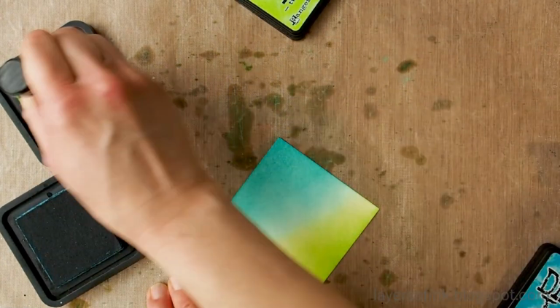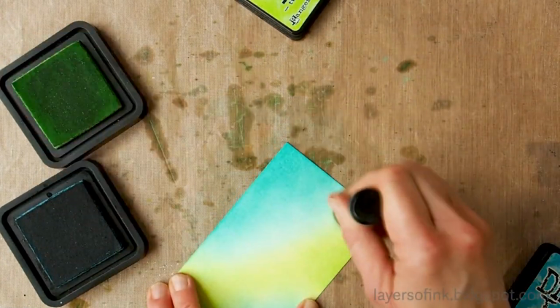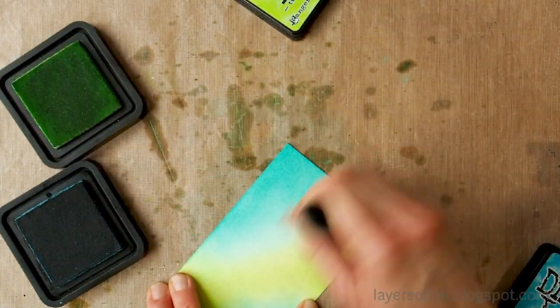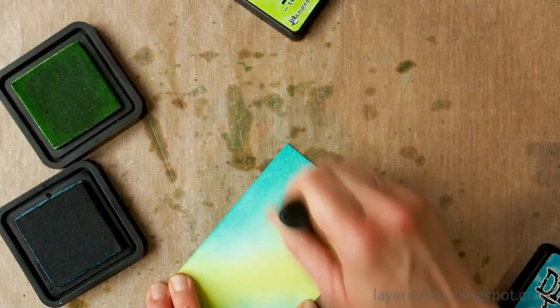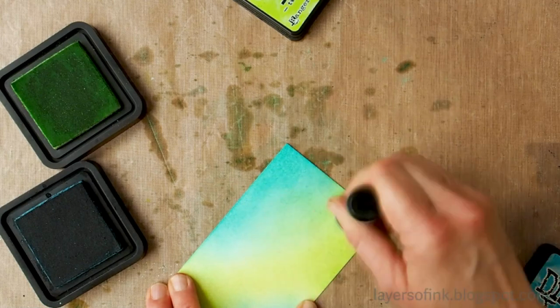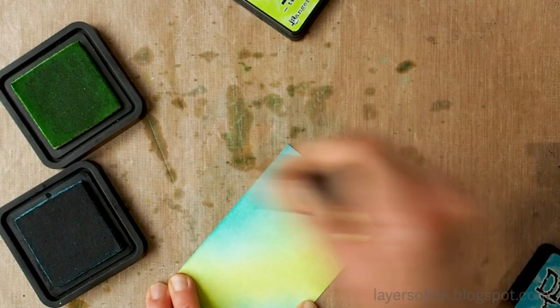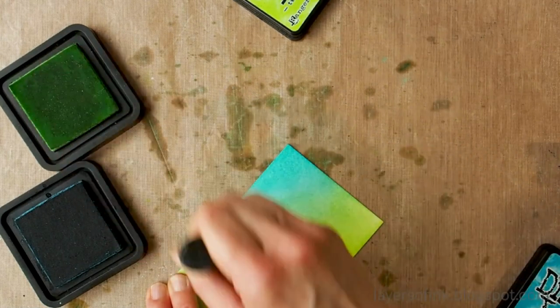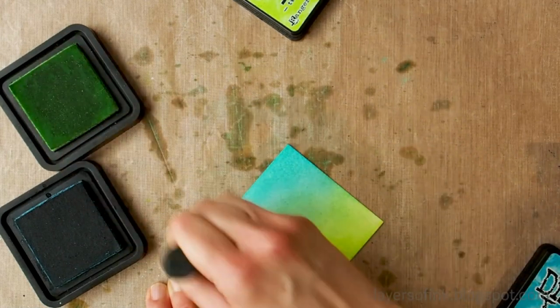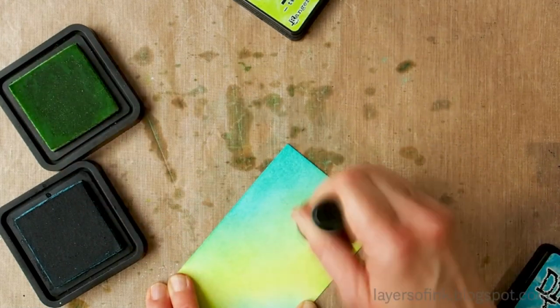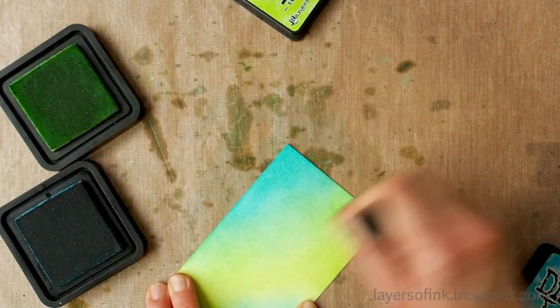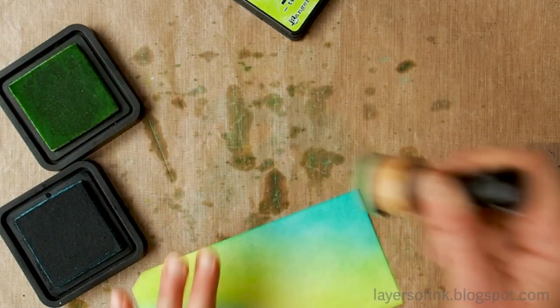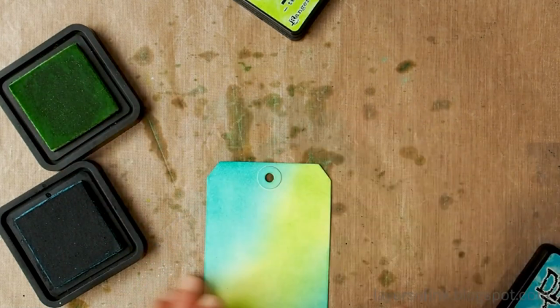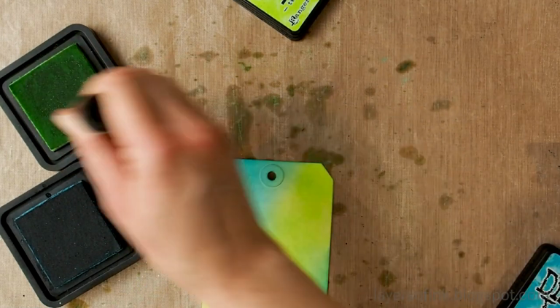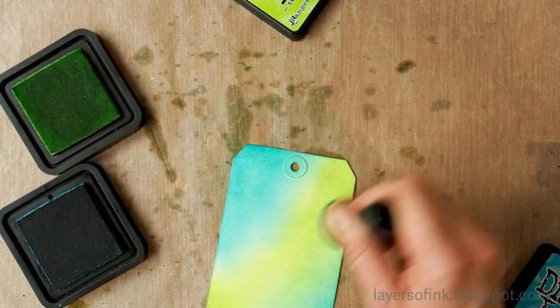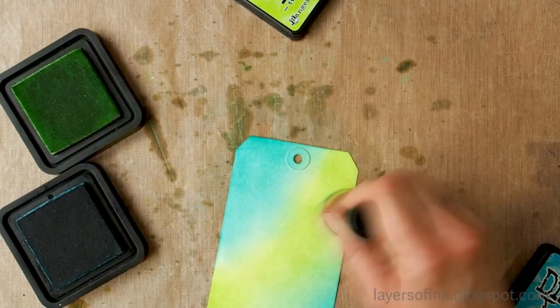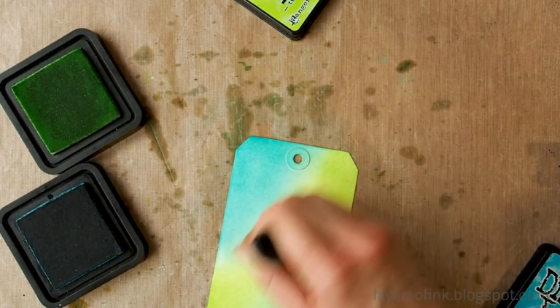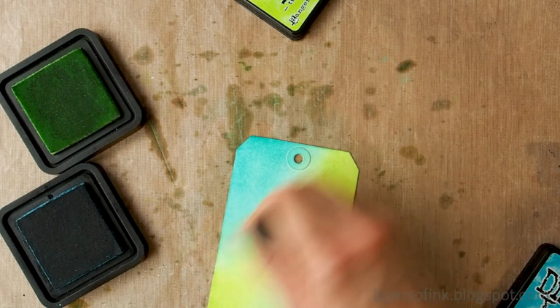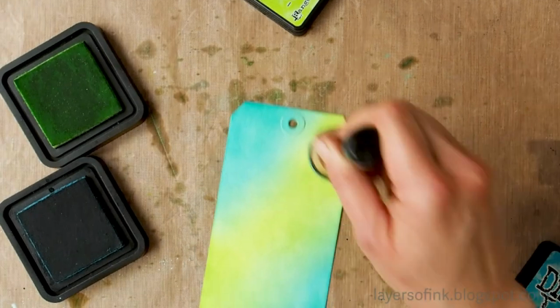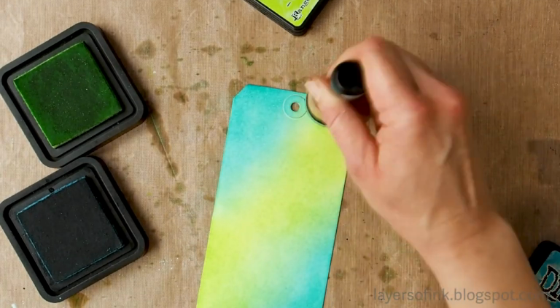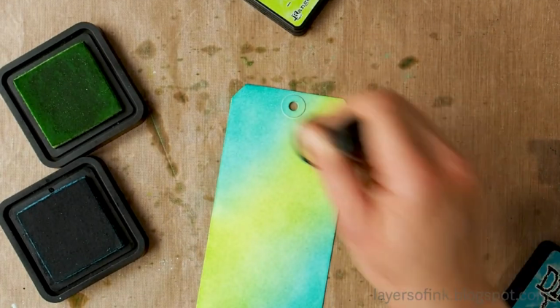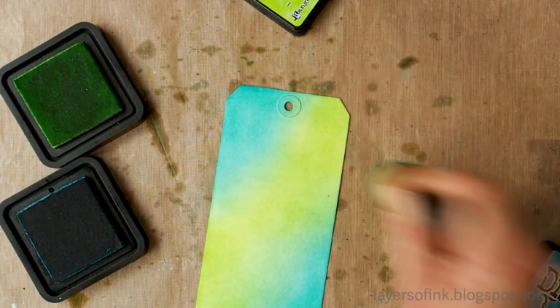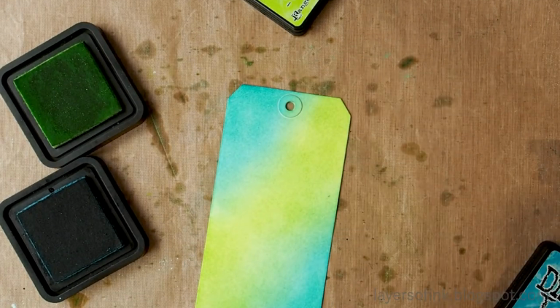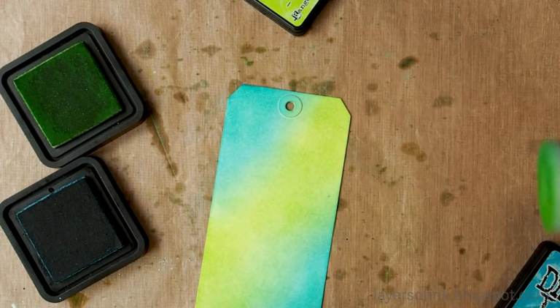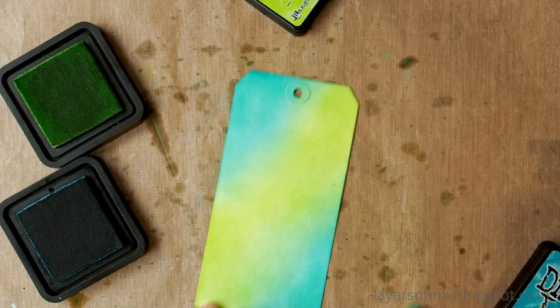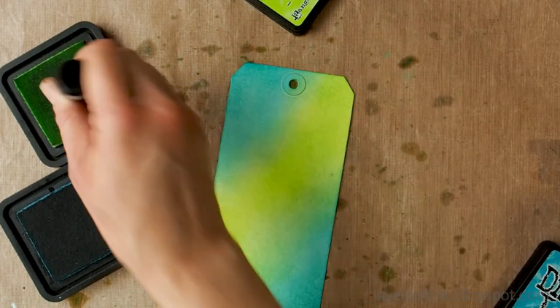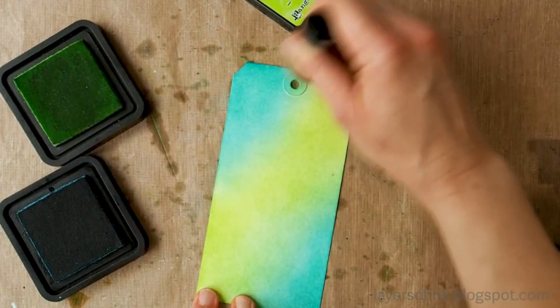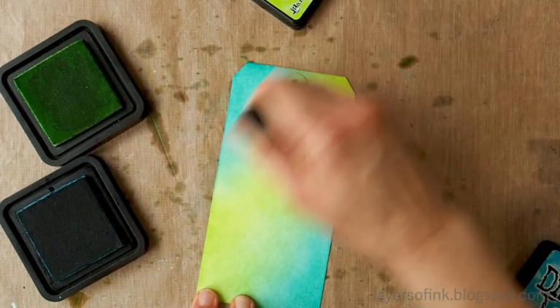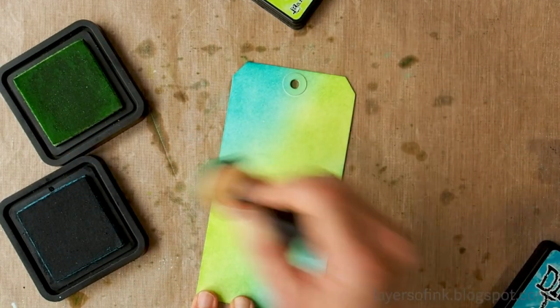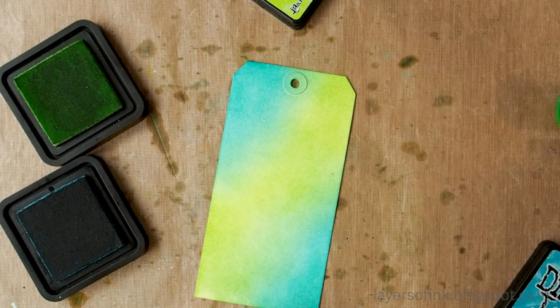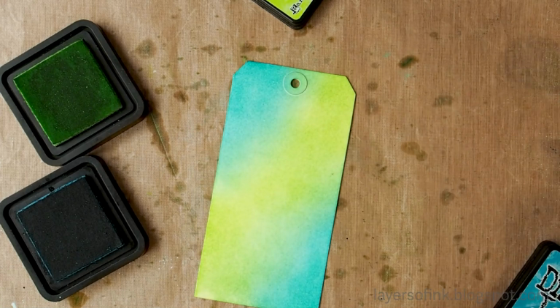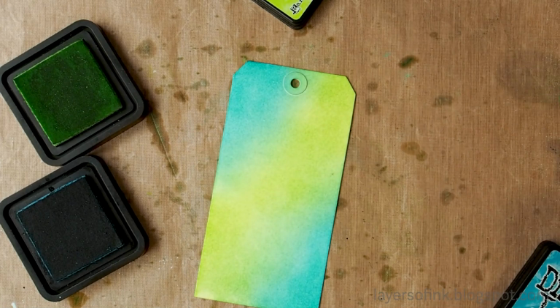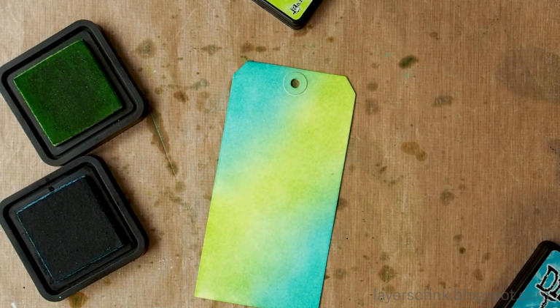Now I'm just mixing them together again with the Twisted Citron, which will blend them. You'll also see a third shade being created in those areas where they meet.